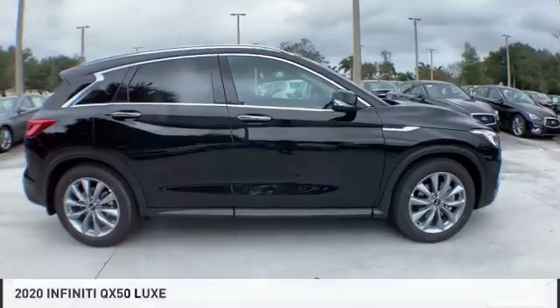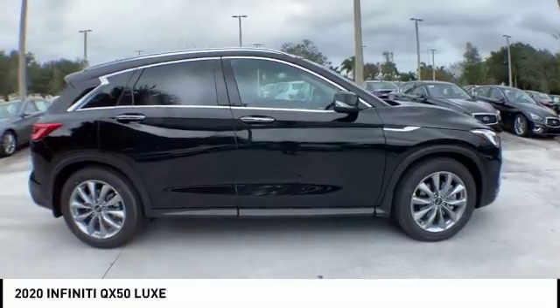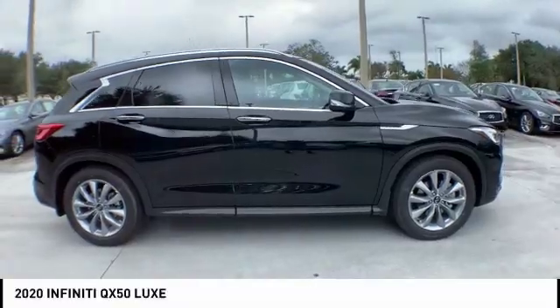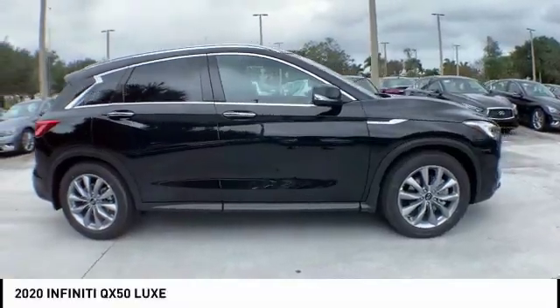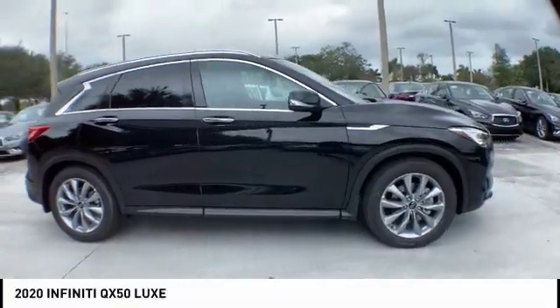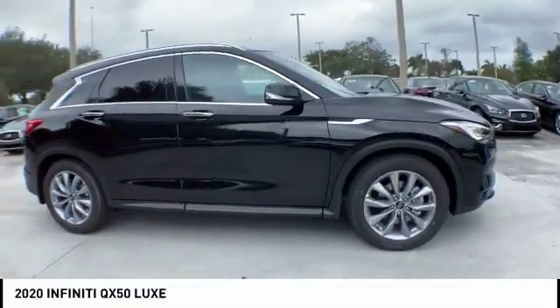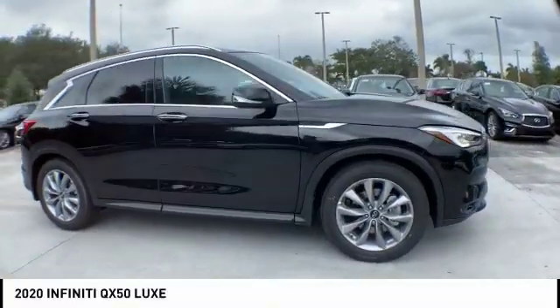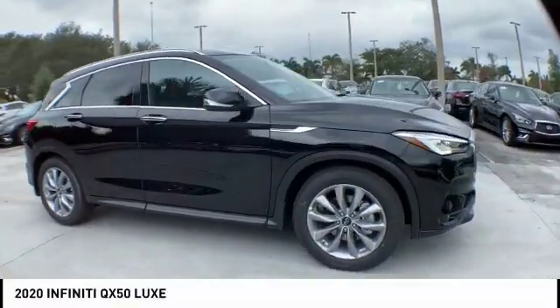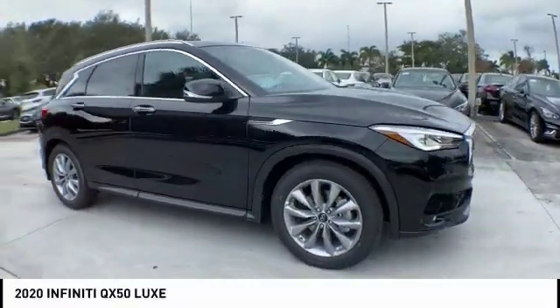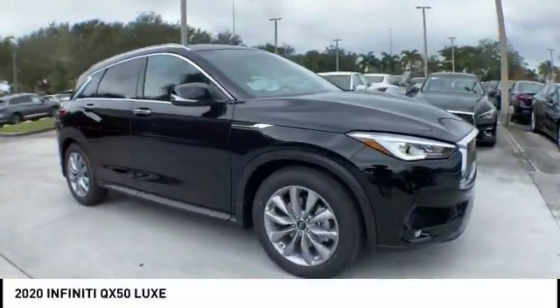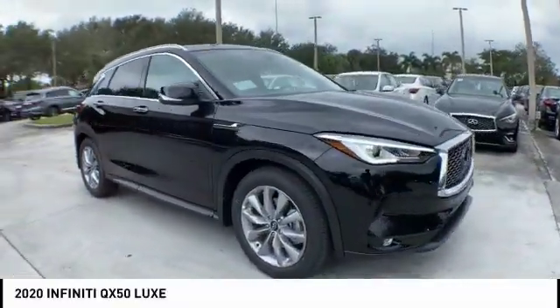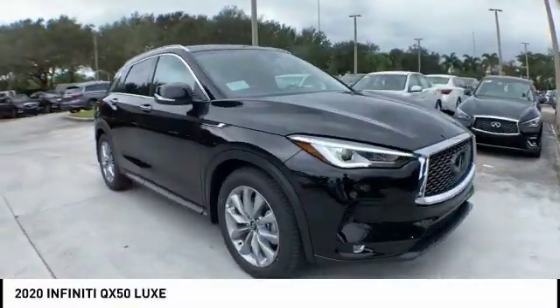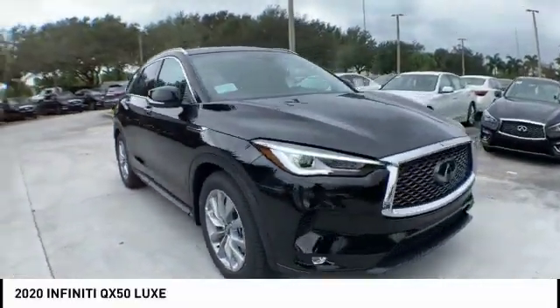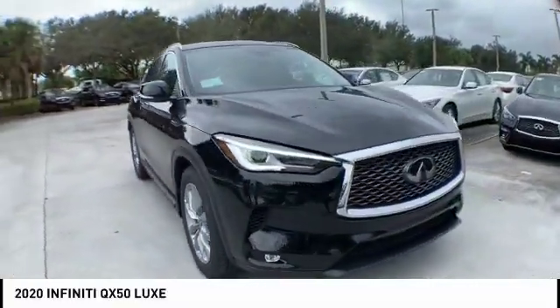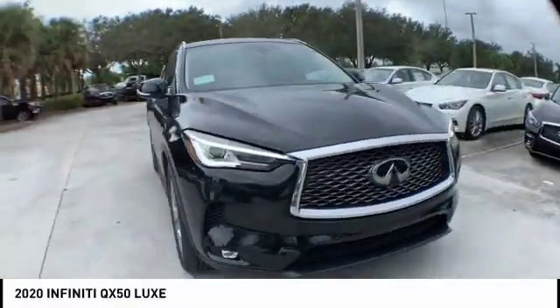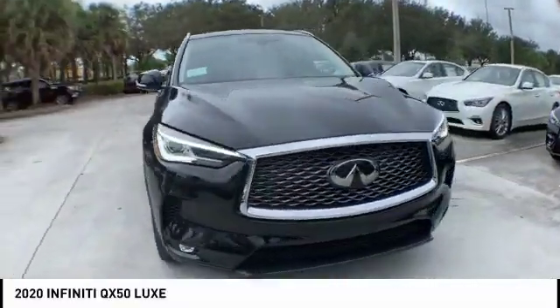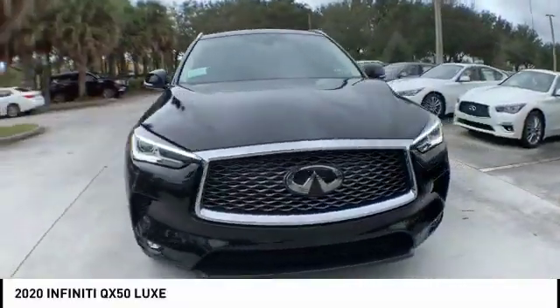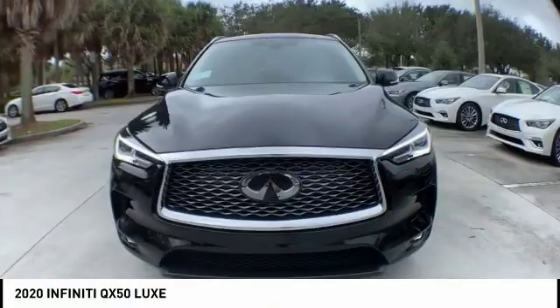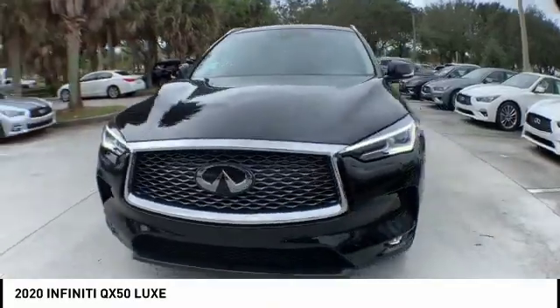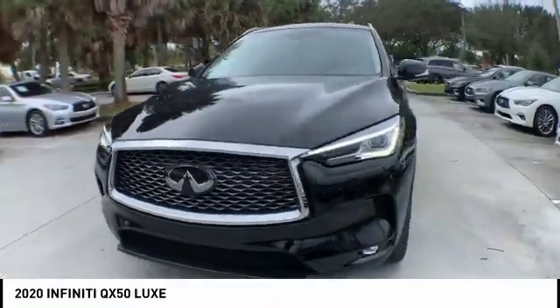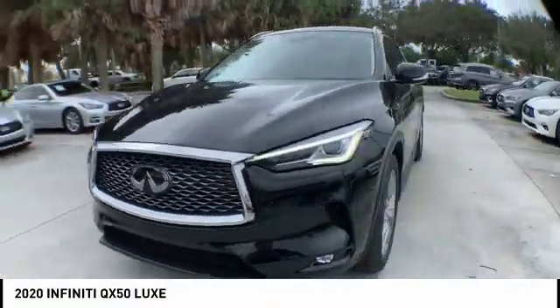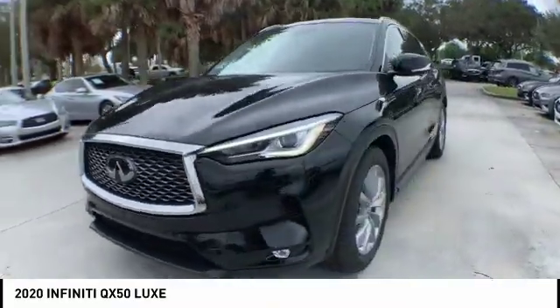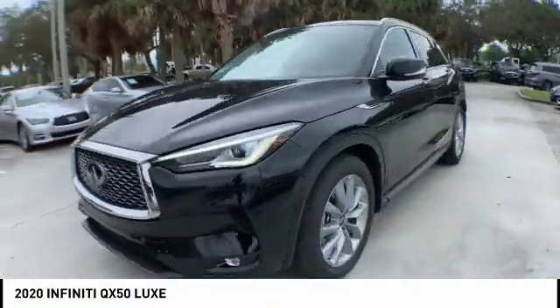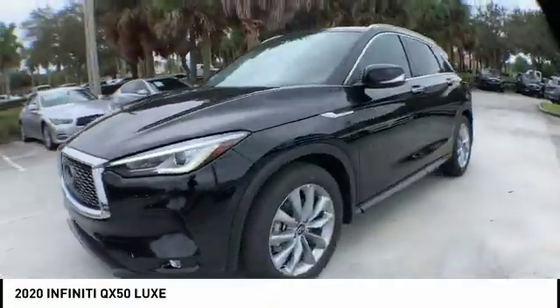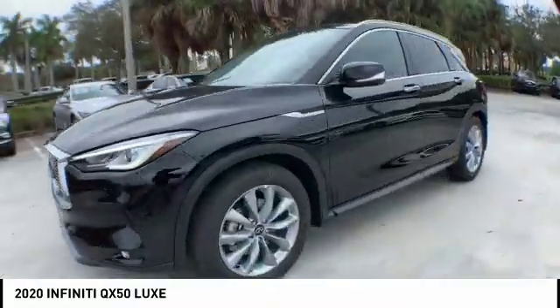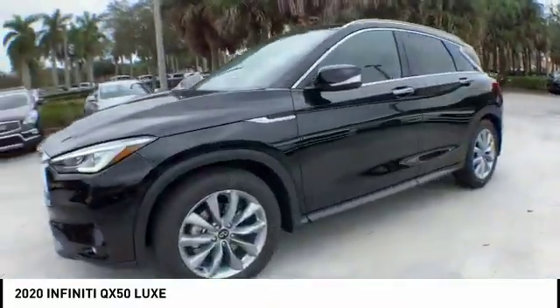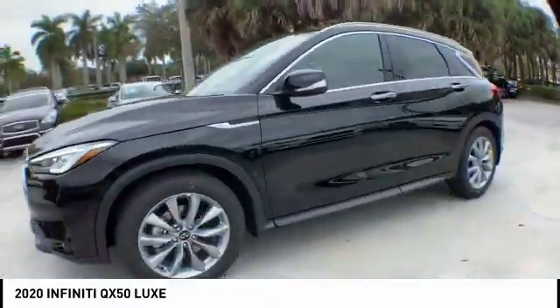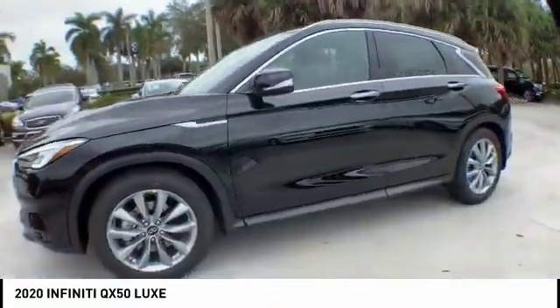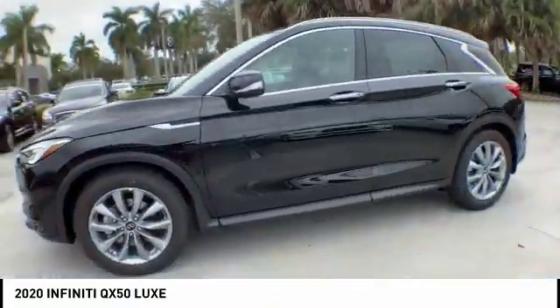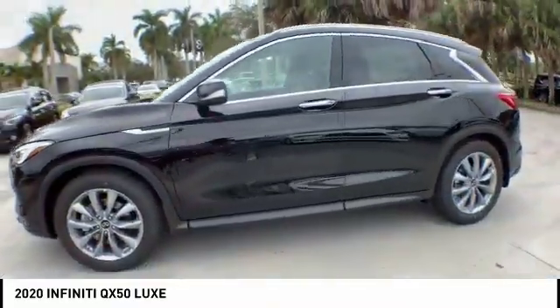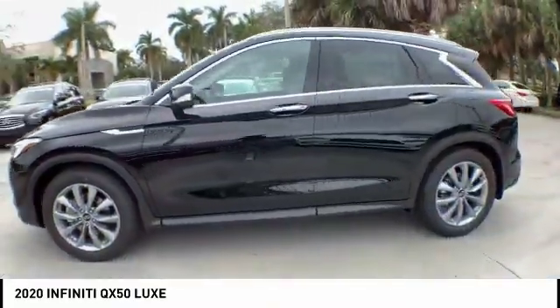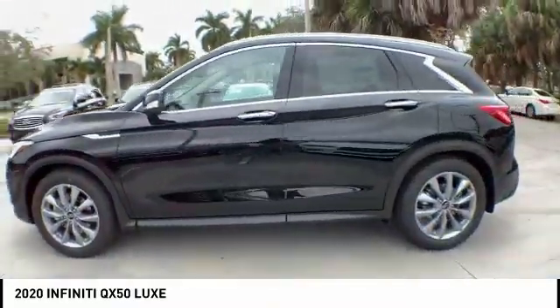Come test drive the 2020 Infiniti QX50. The Infiniti QX50 is the perfect blend of luxury and power.